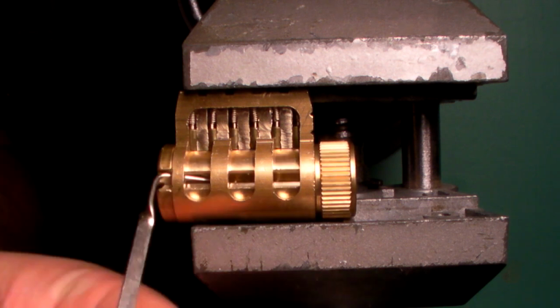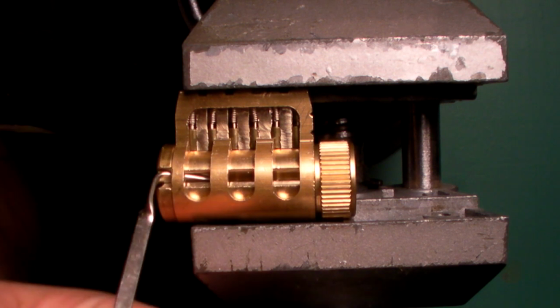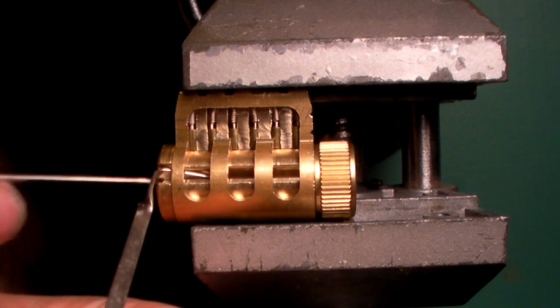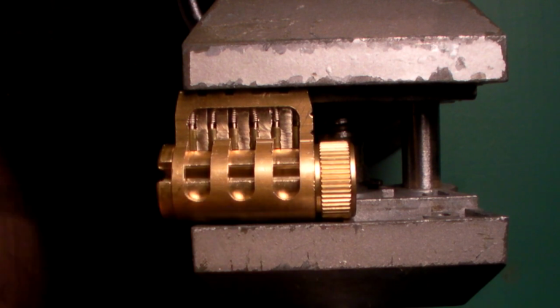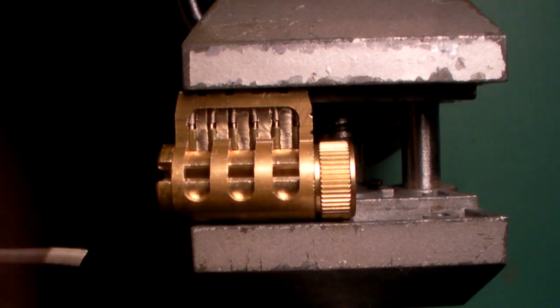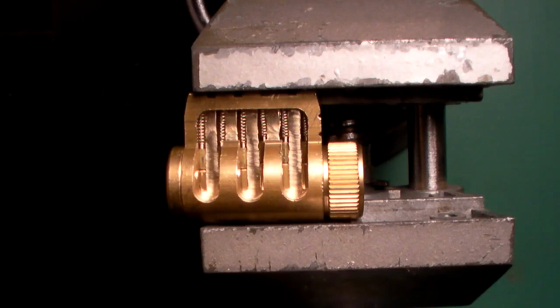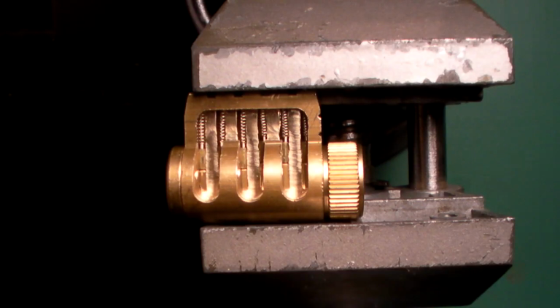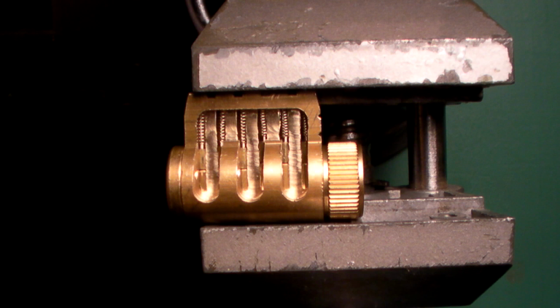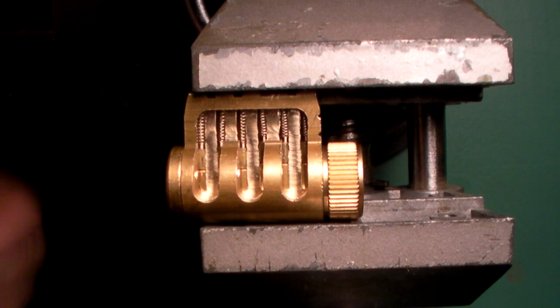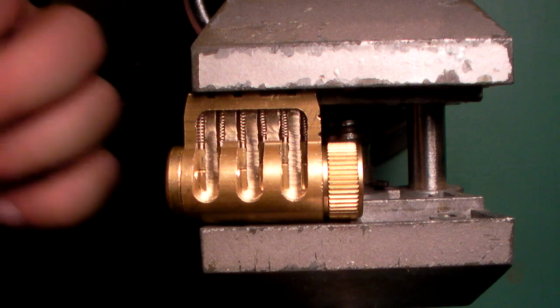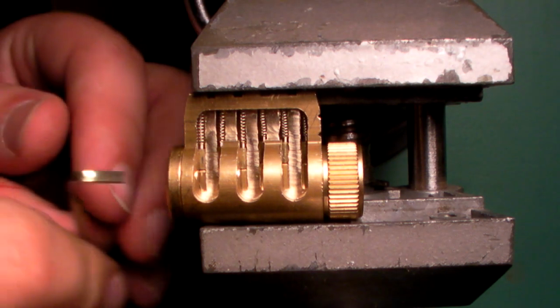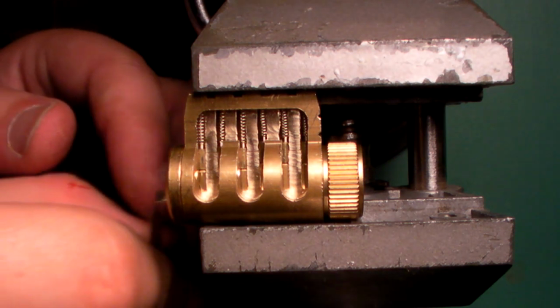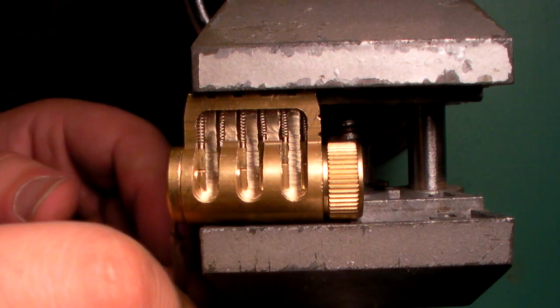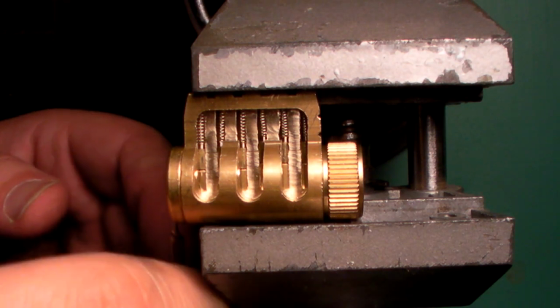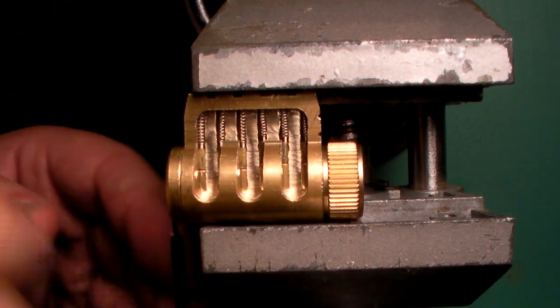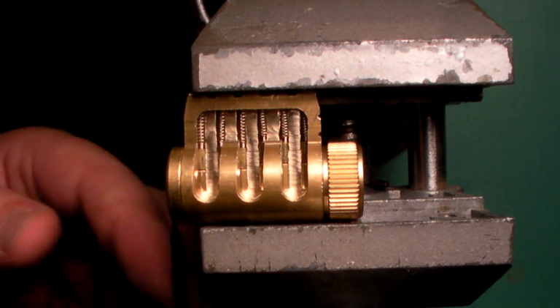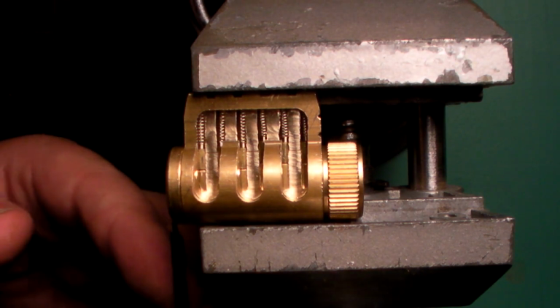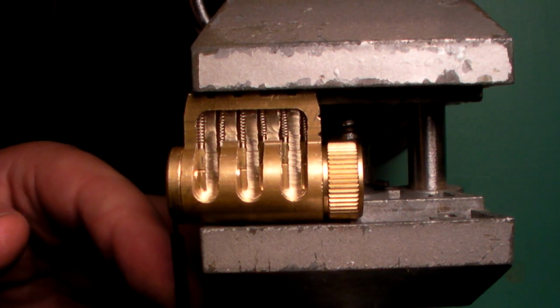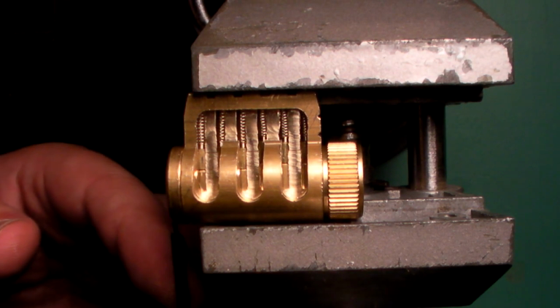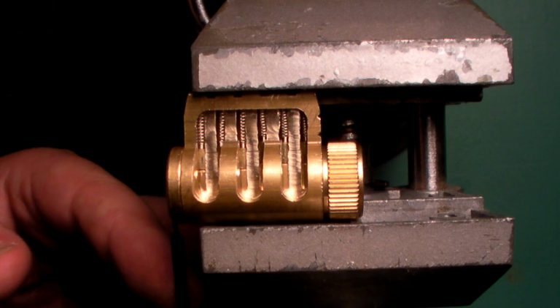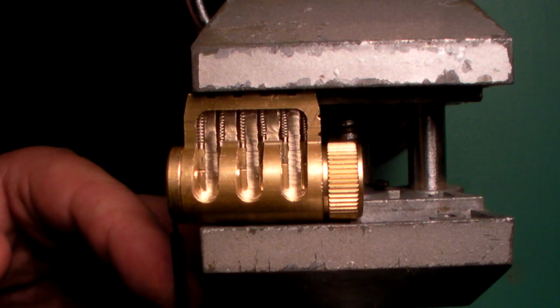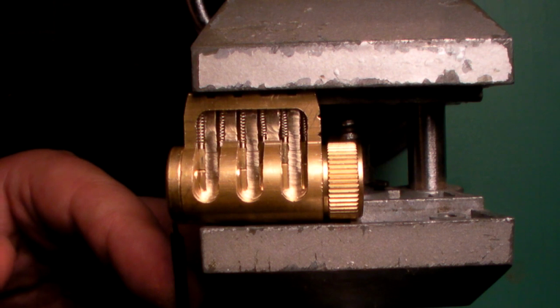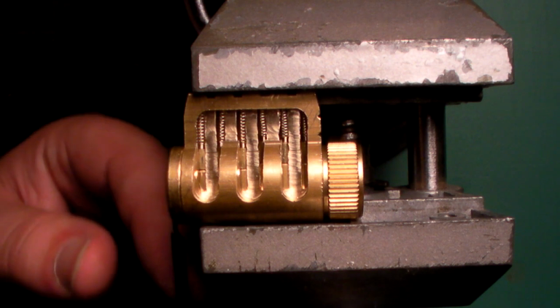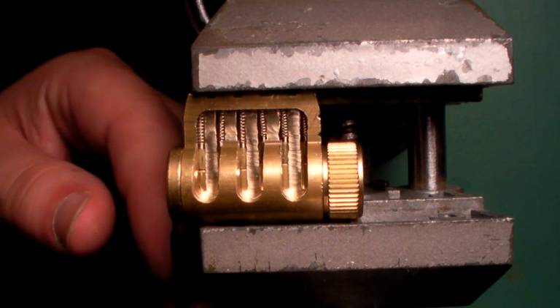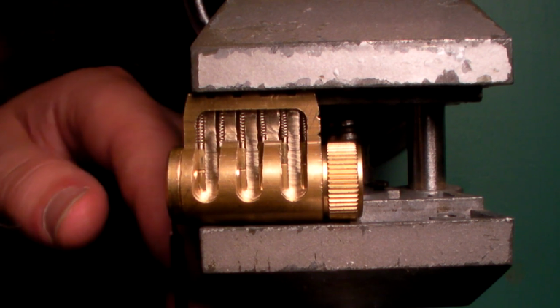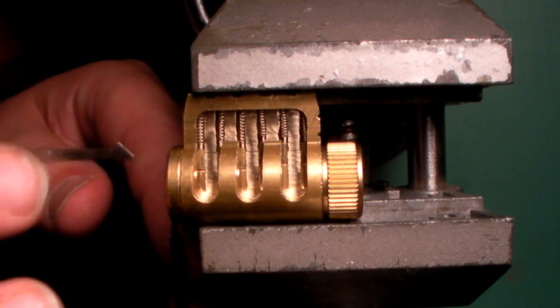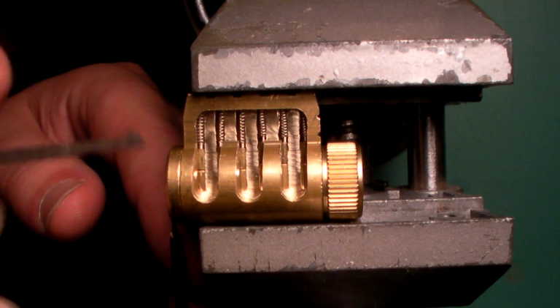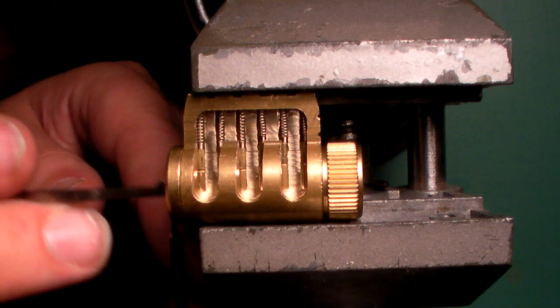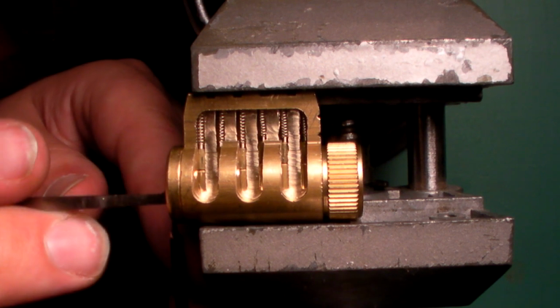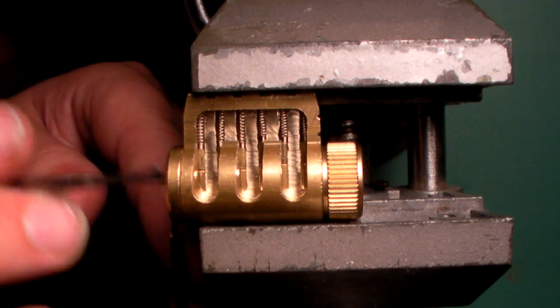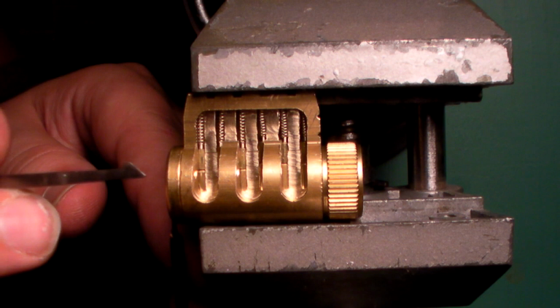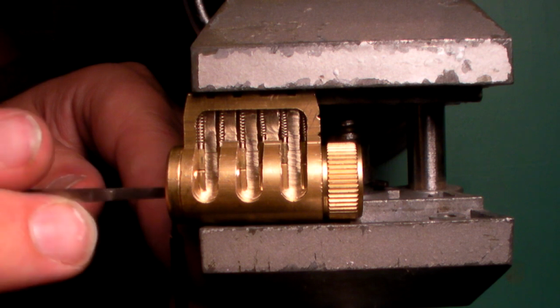Next up, I'm going to use two tools — classic speed picking strategy. I'm going to get in there with a half diamond first, try to set a few pins just by dropping that diamond to the back of the lock, pulling it back out again, and then finishing off any remaining pins with a DeForest.